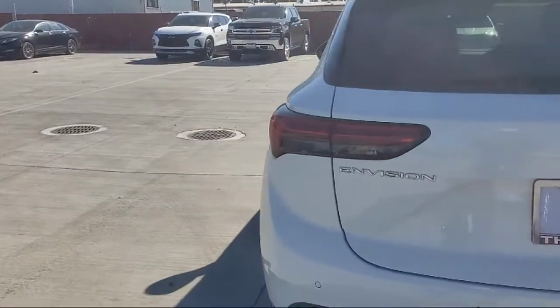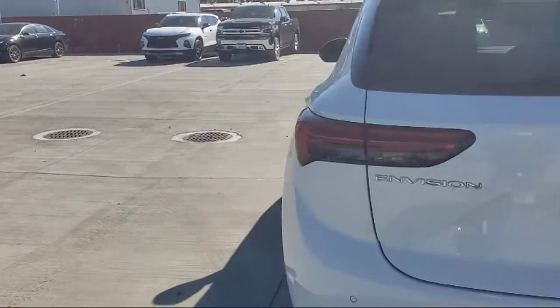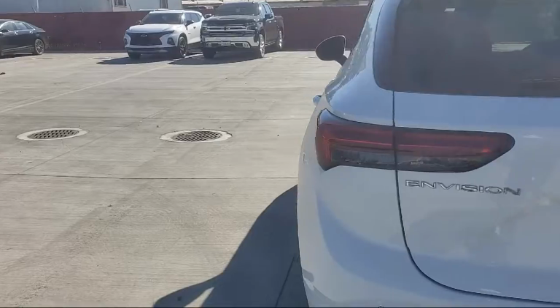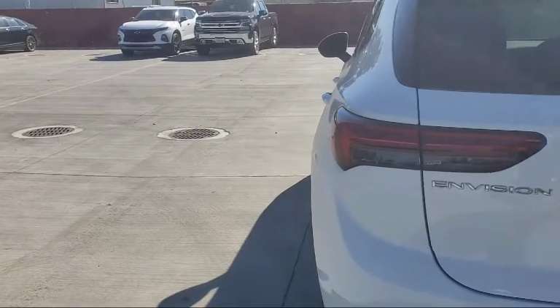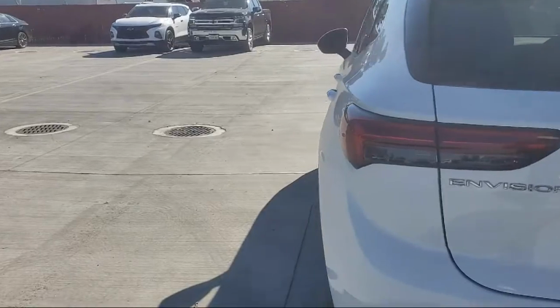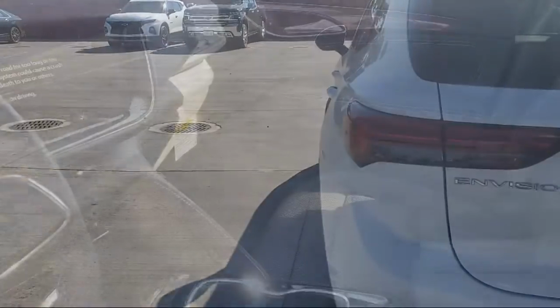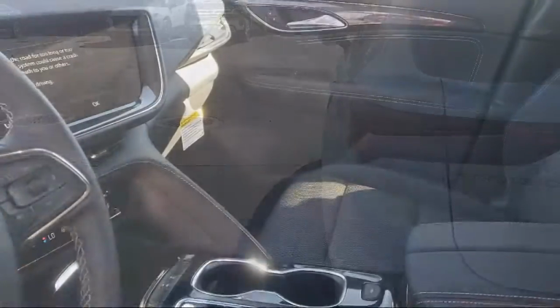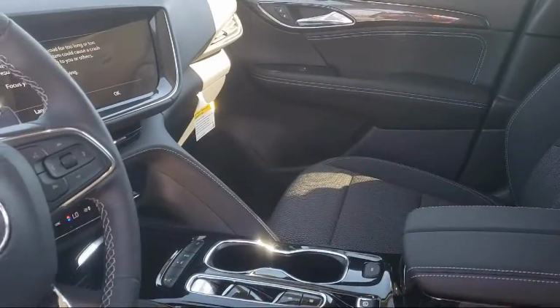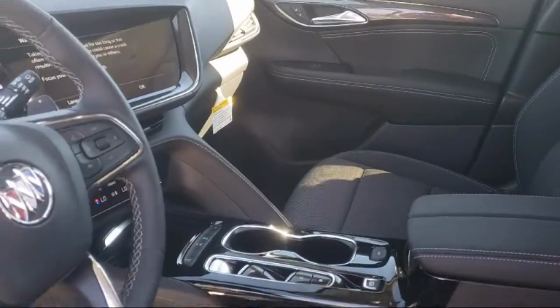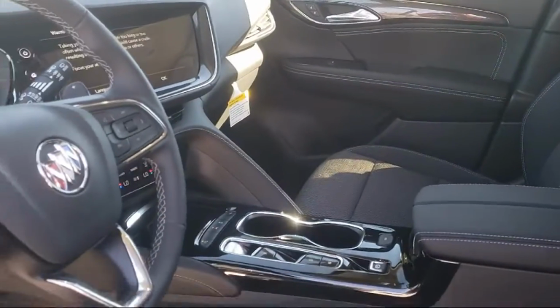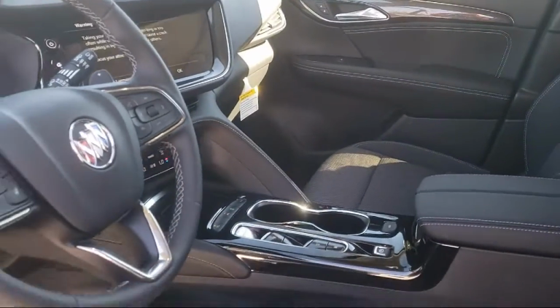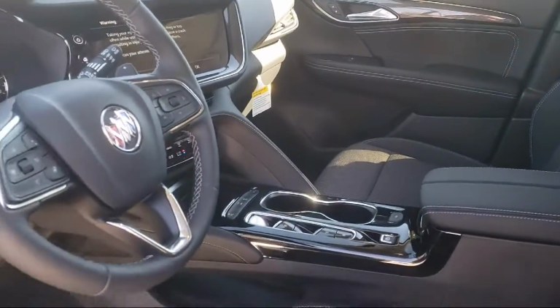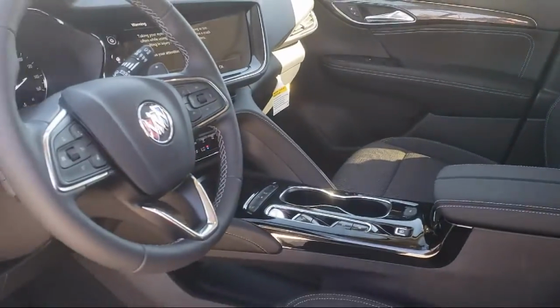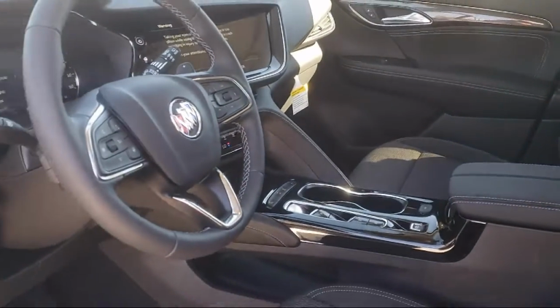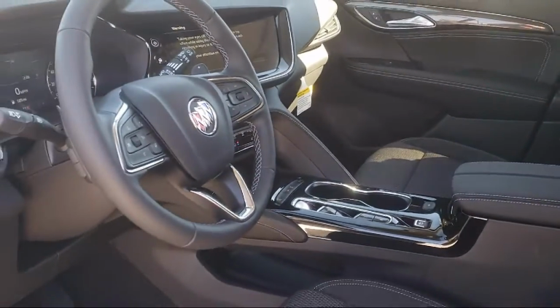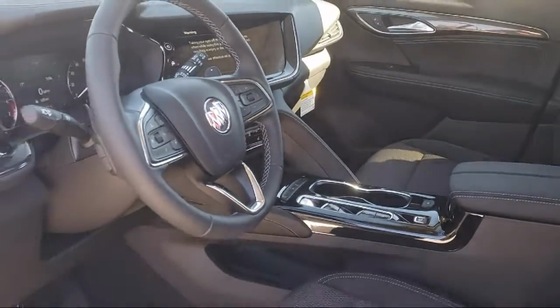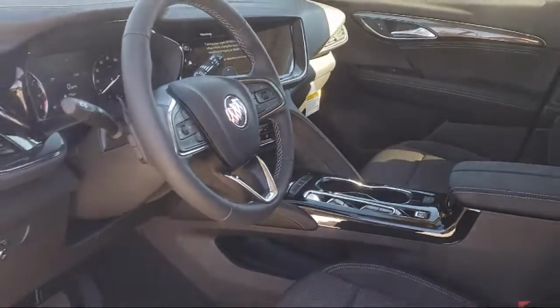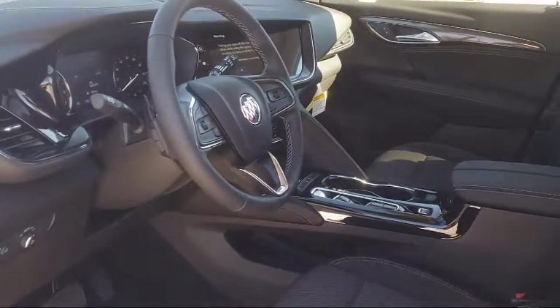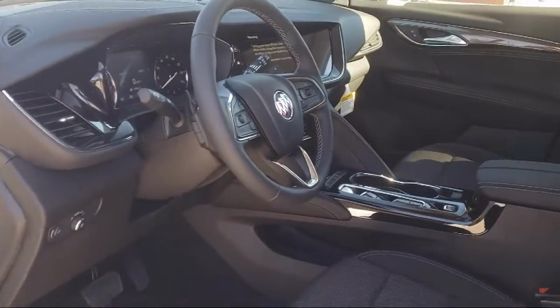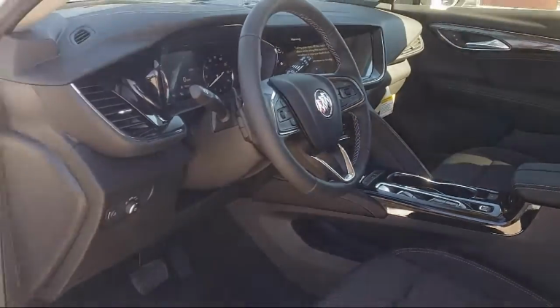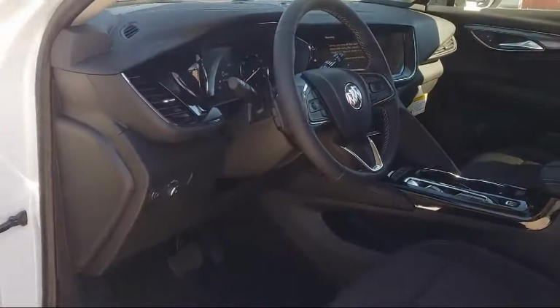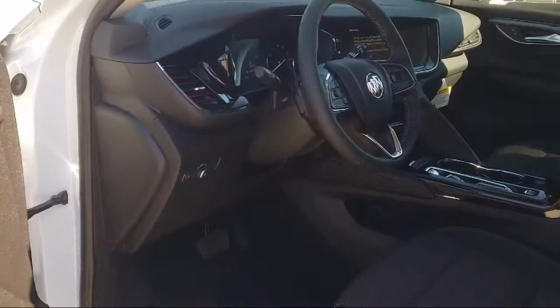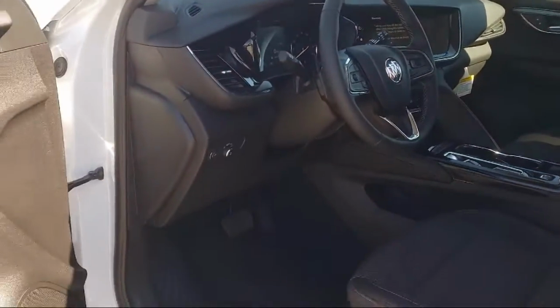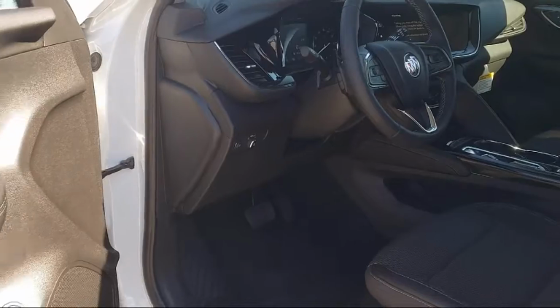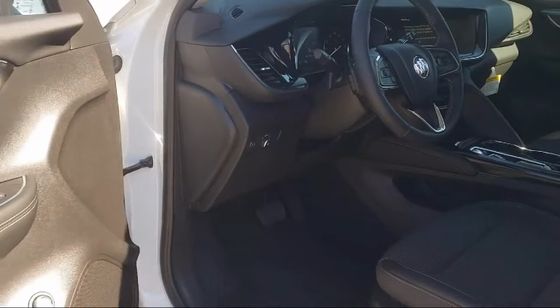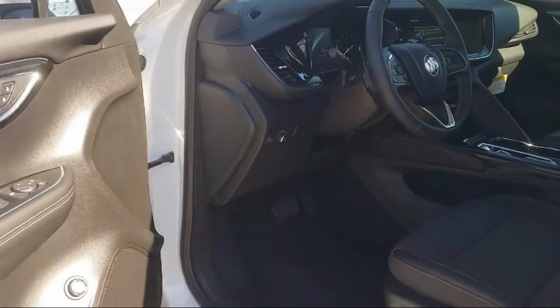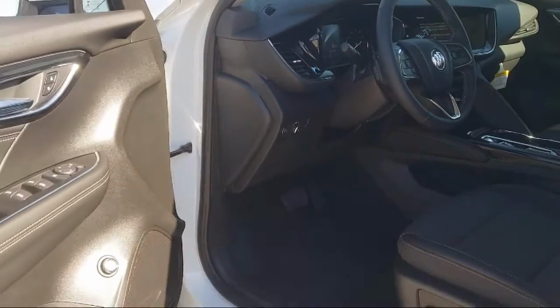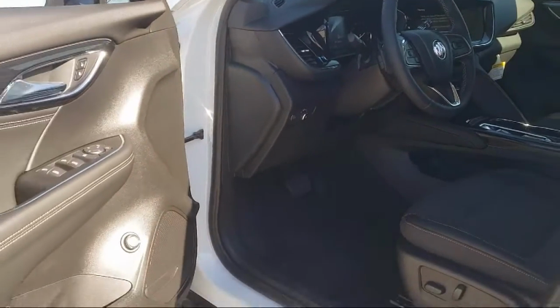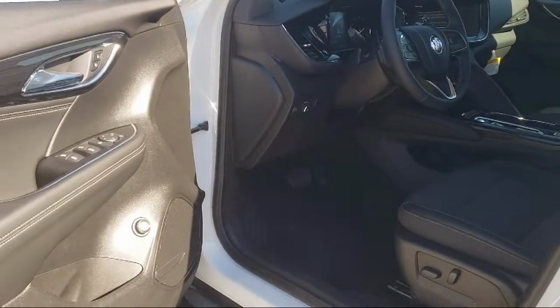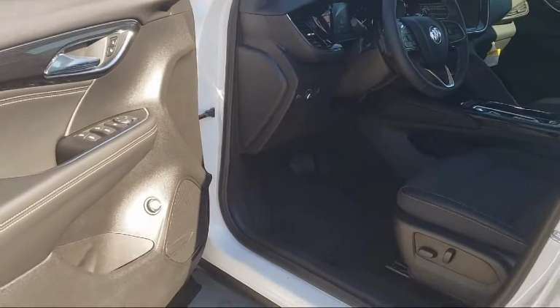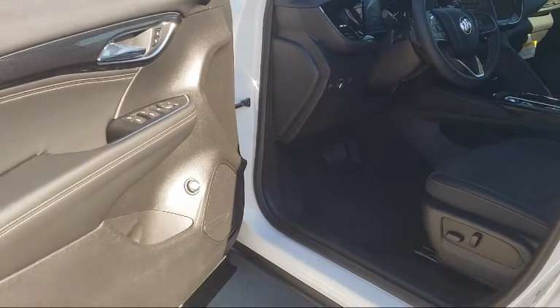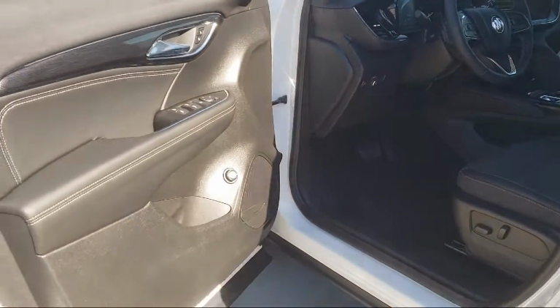Get started by clicking the Explore Payment button today, or come in and see us at 701 South 2nd Street in Patterson.